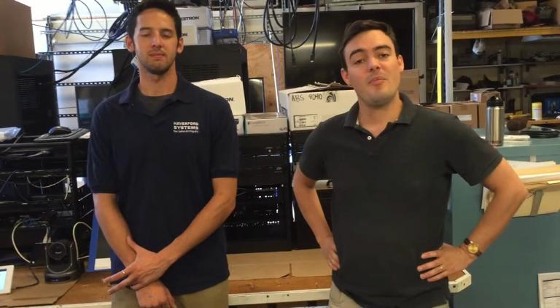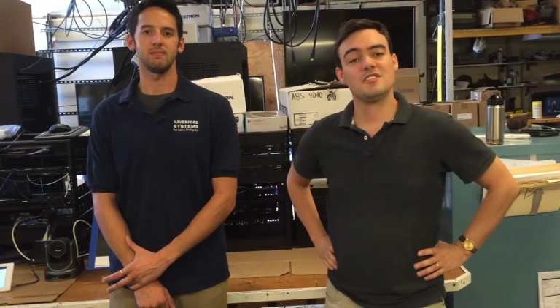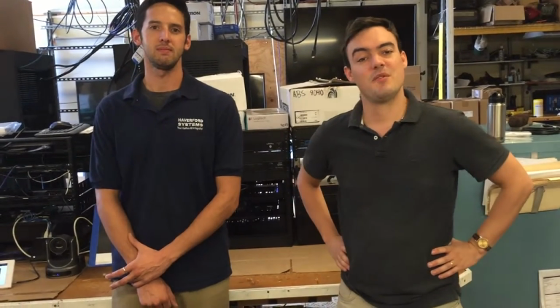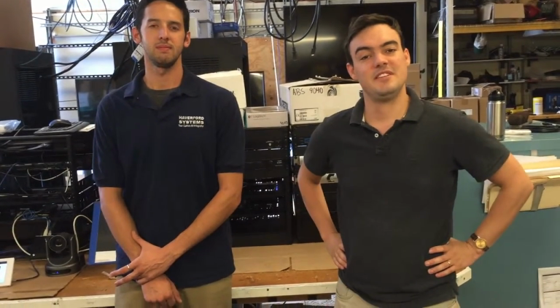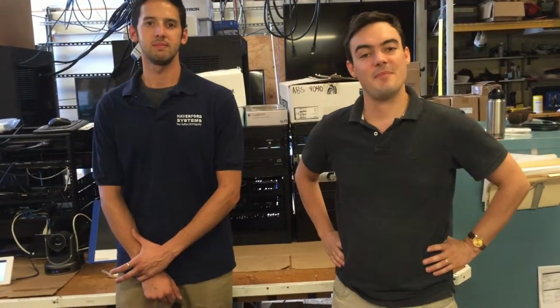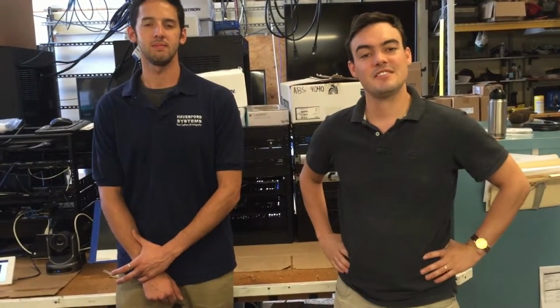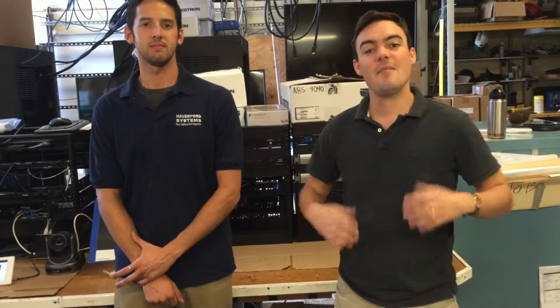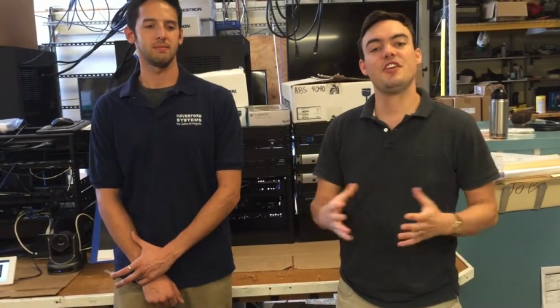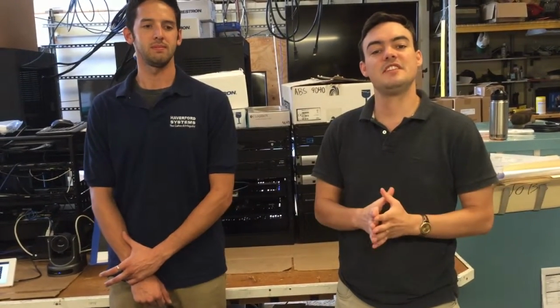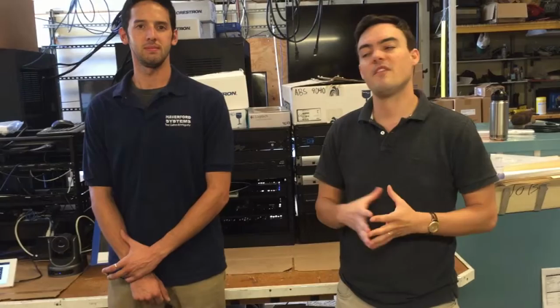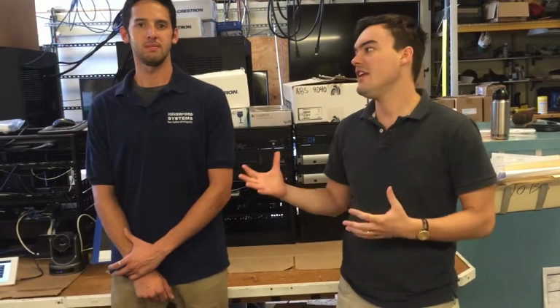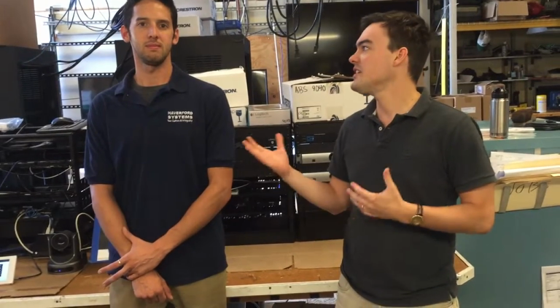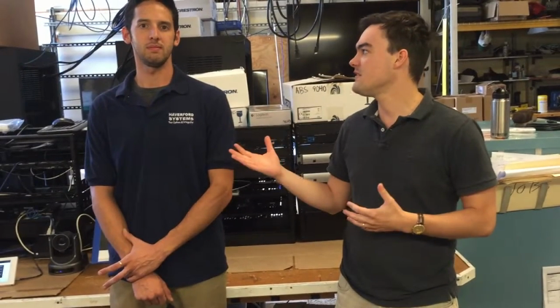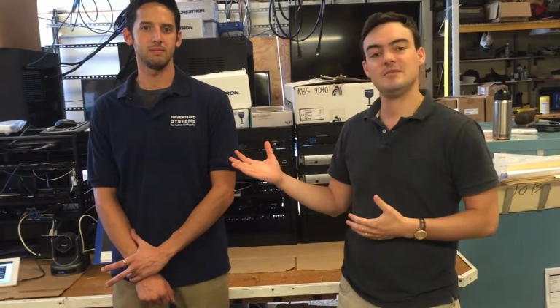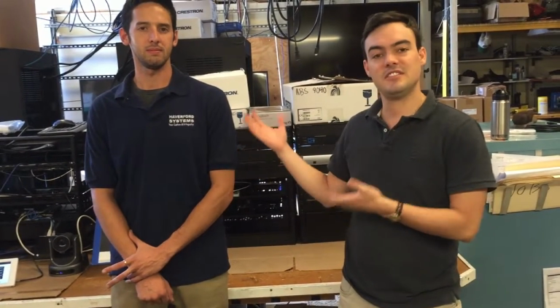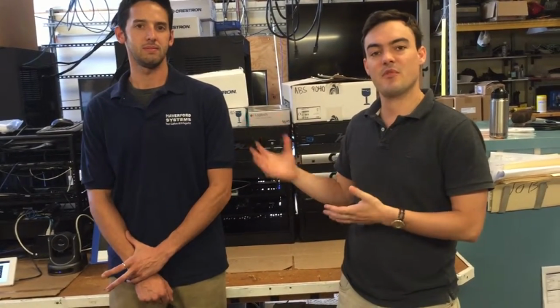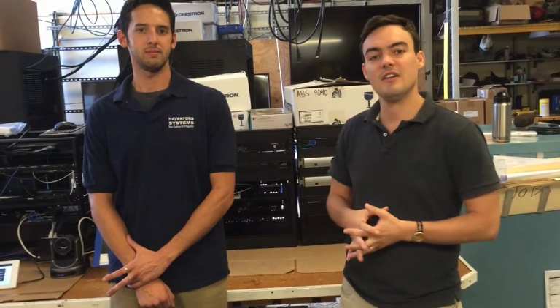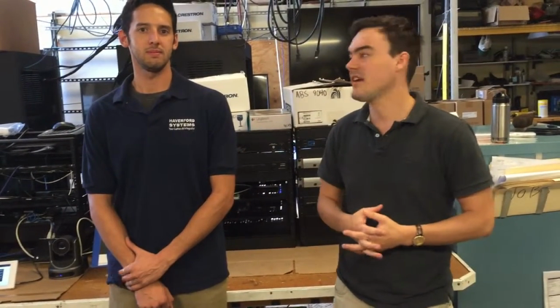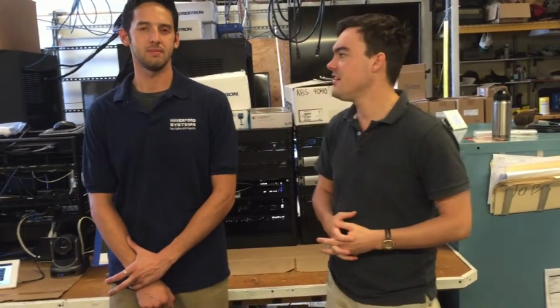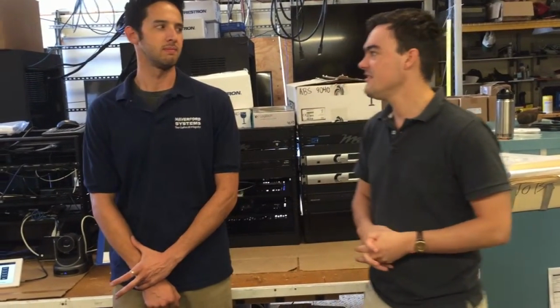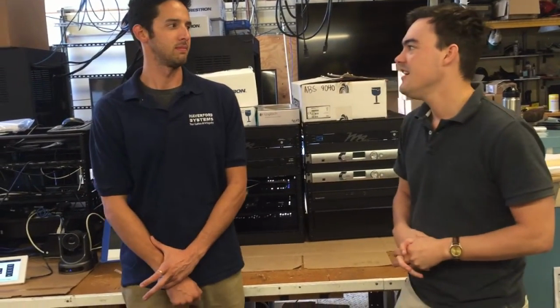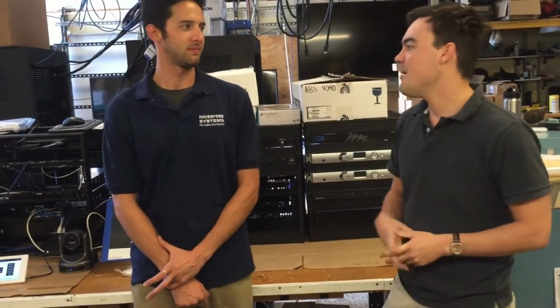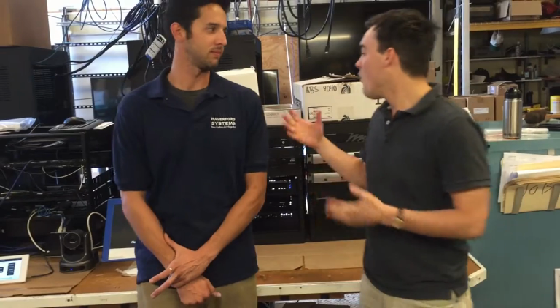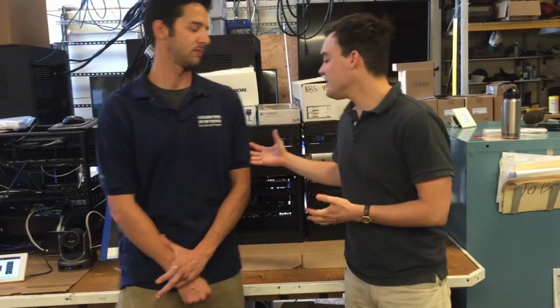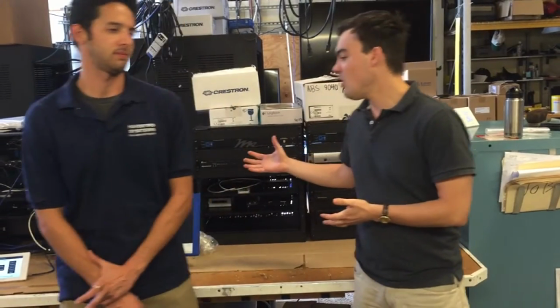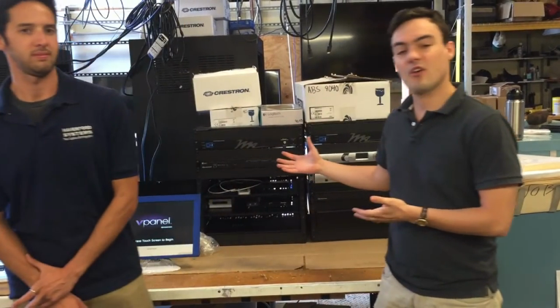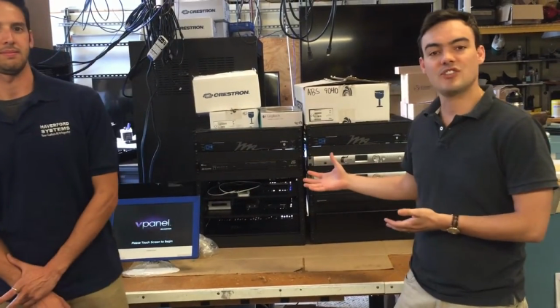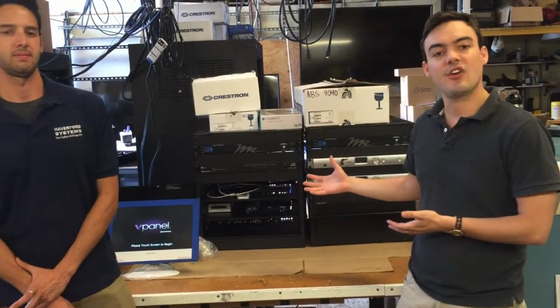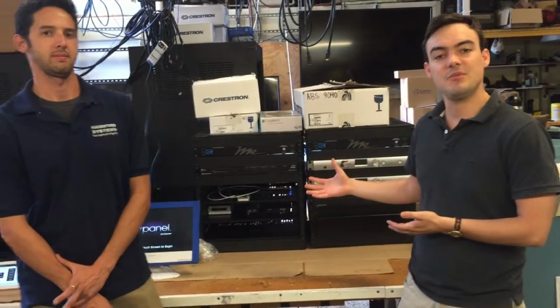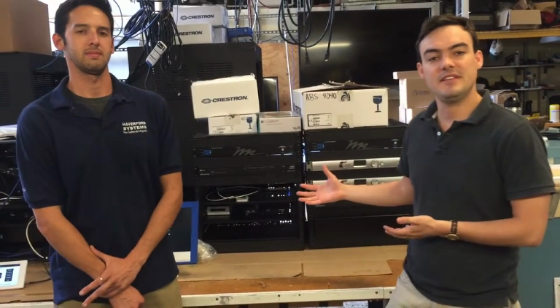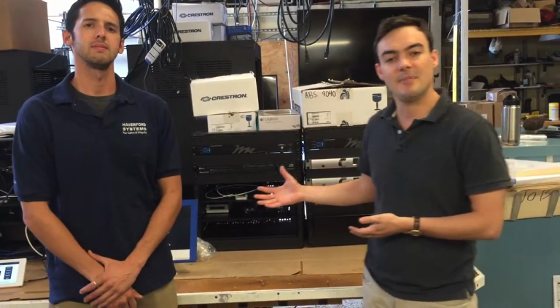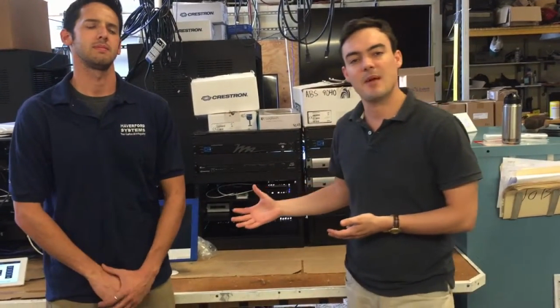Paul Richards here with PTZOptics. I'm actually here visiting one of our lead integrators, Haverford Systems, and this is Steve Barrera, lead technician here. We're actually going to show off the Crestron integration with the PTZOptics cameras.